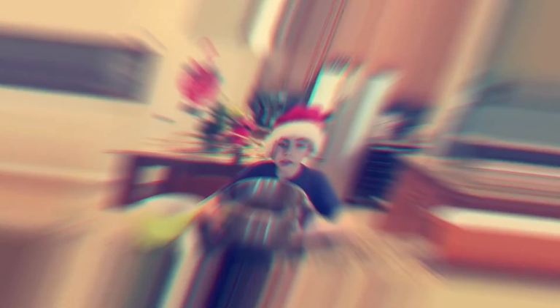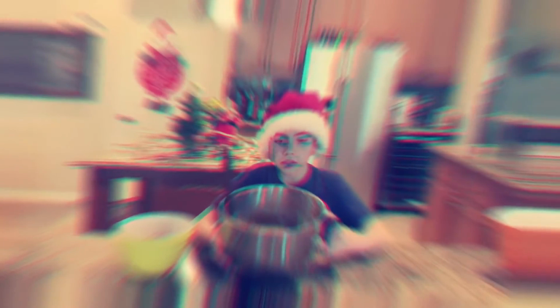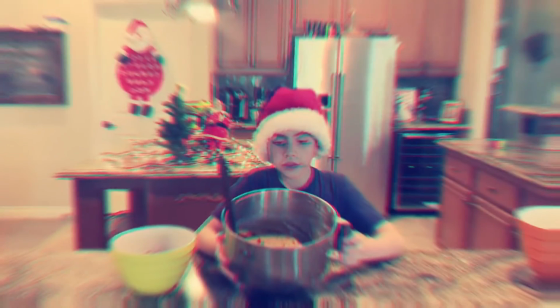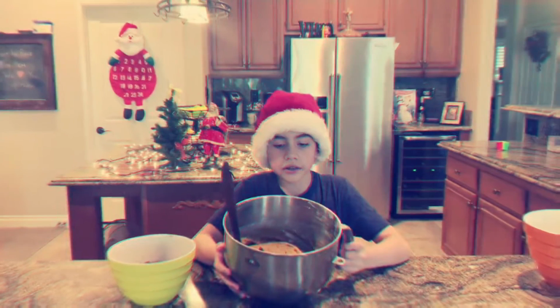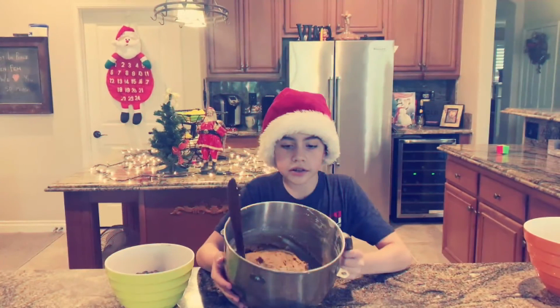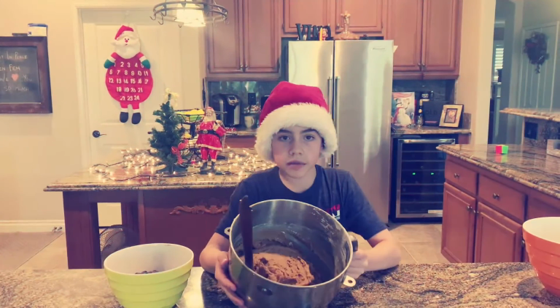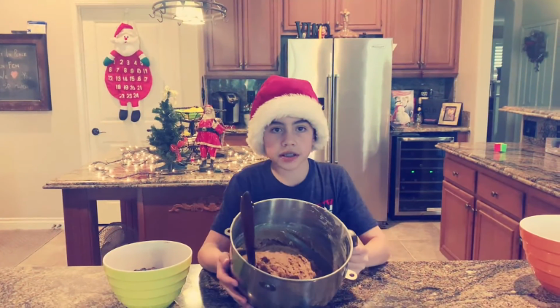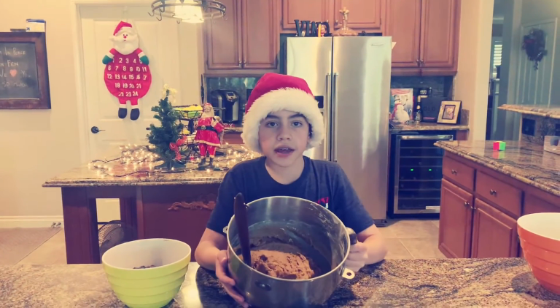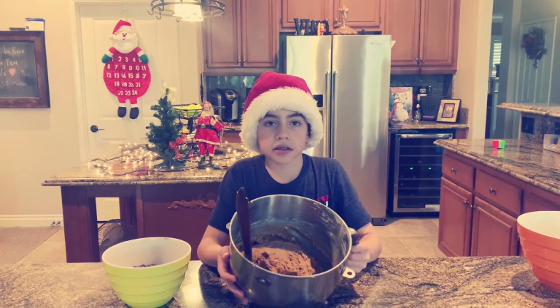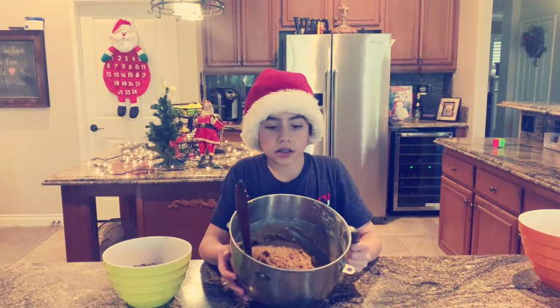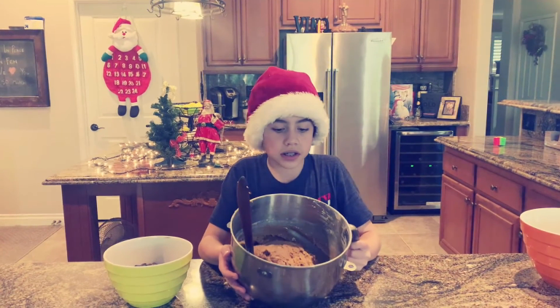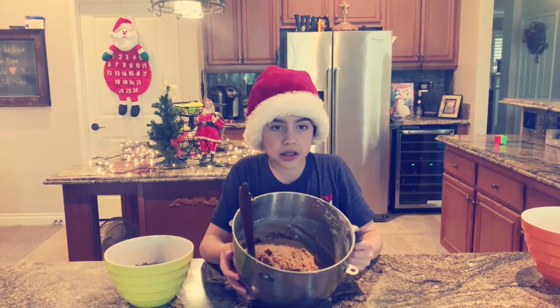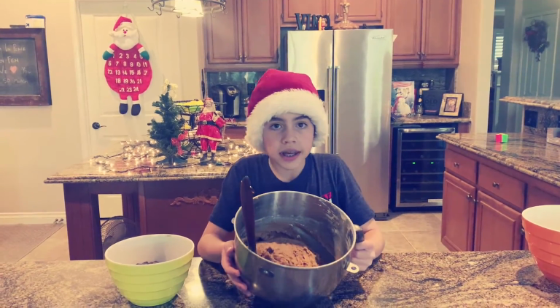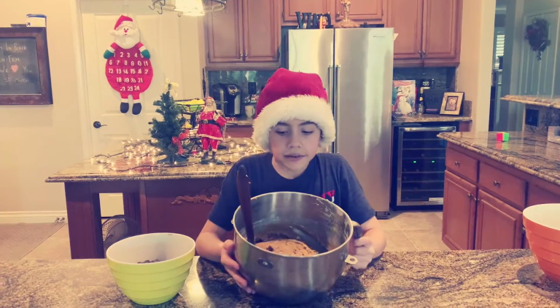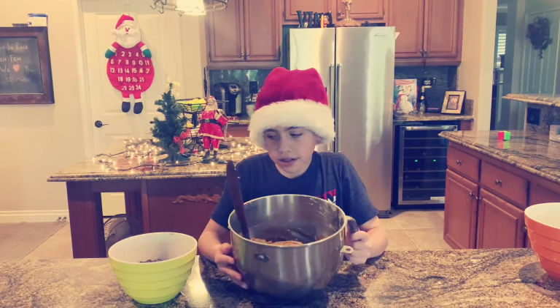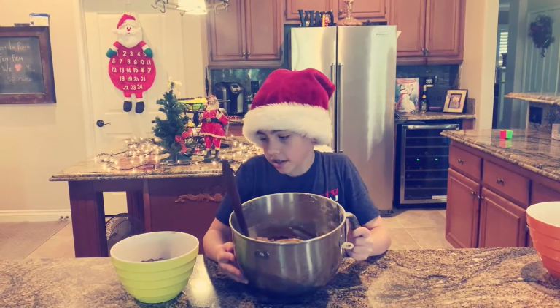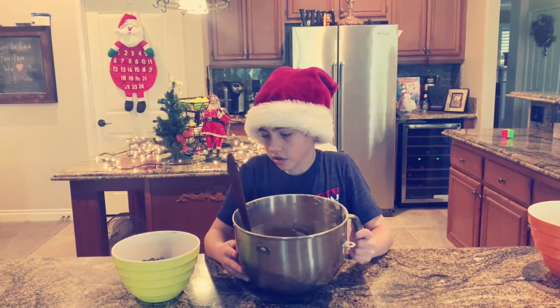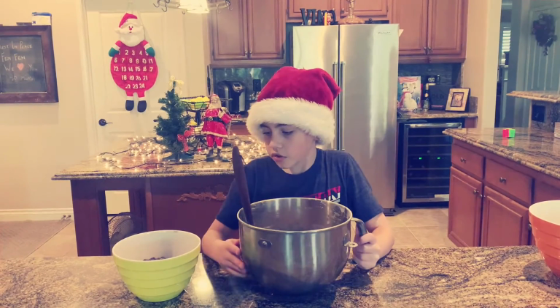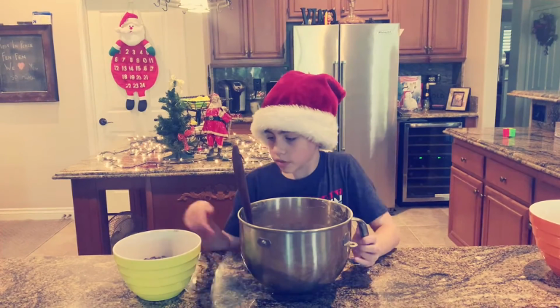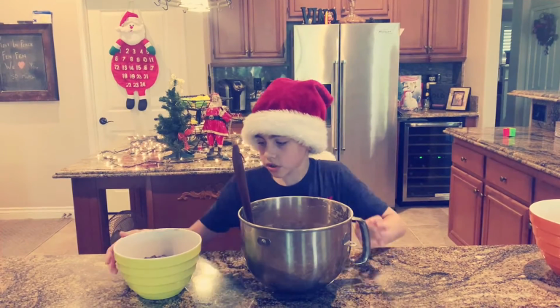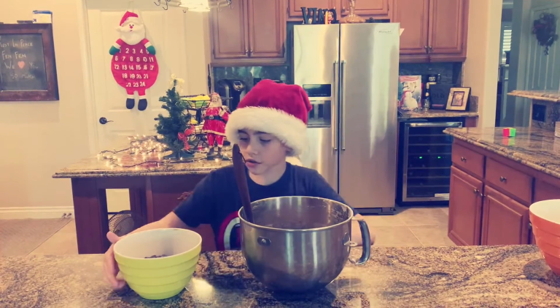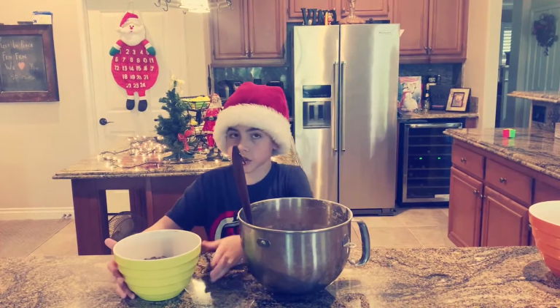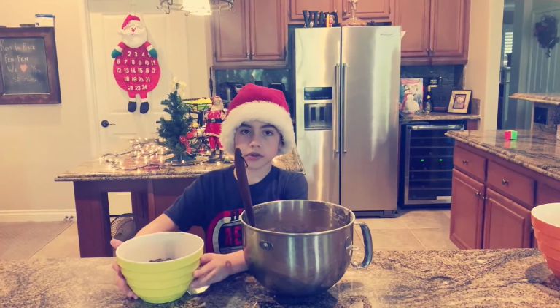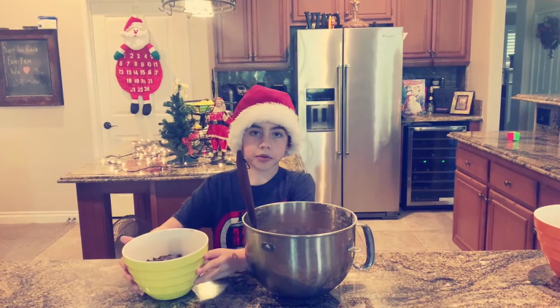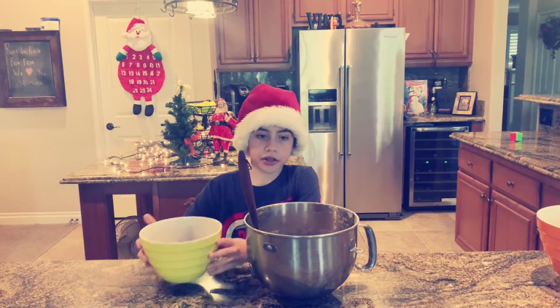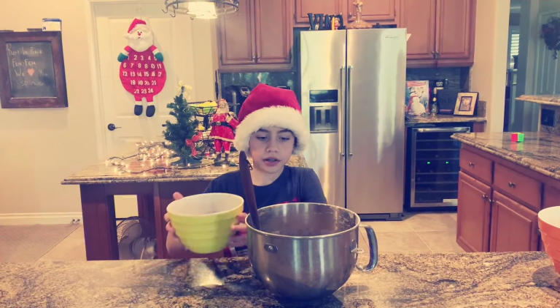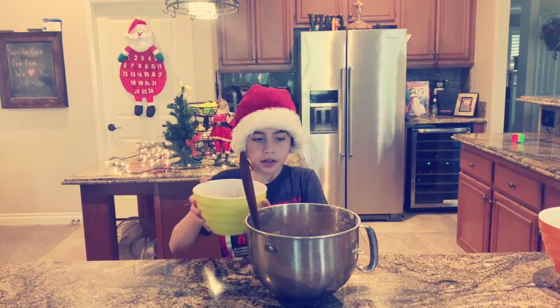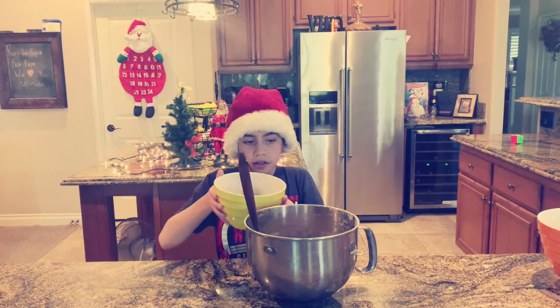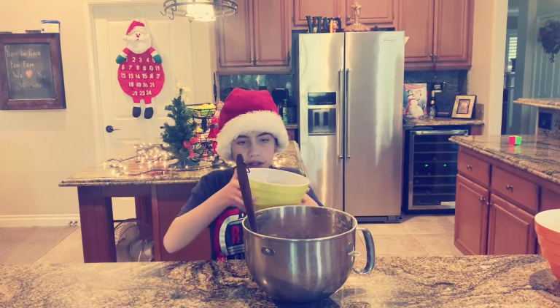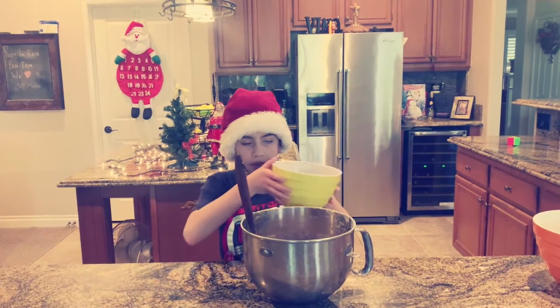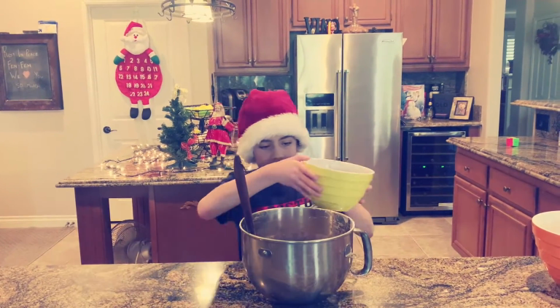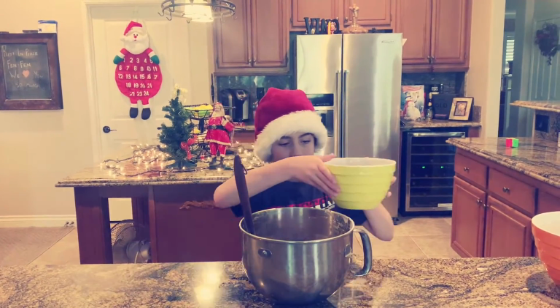Now that our dough is all mixed together and looks delicious, we're going to add in our chocolate chips and chocolate chunks from earlier and mix it up.